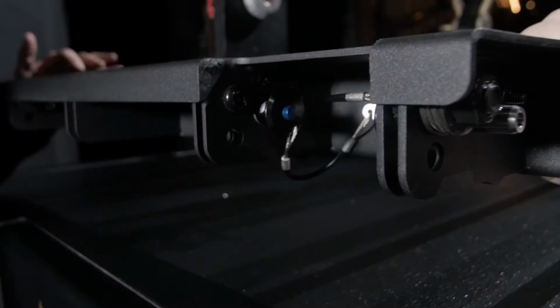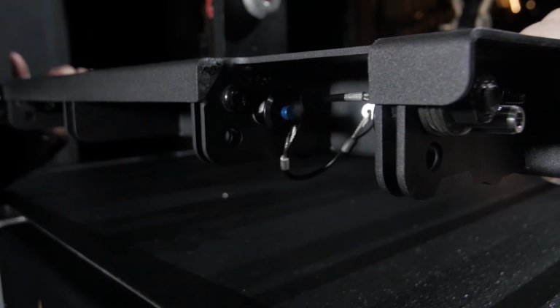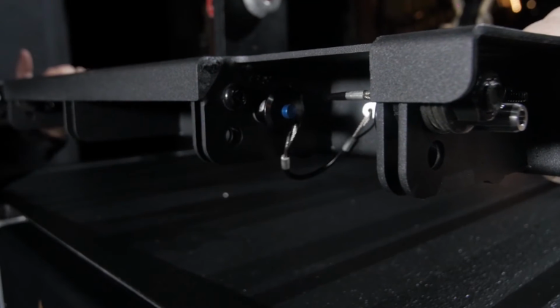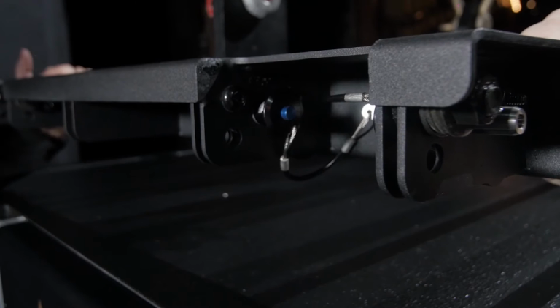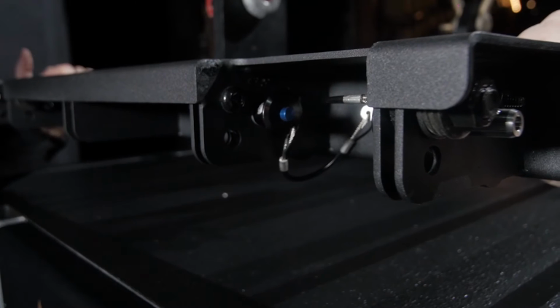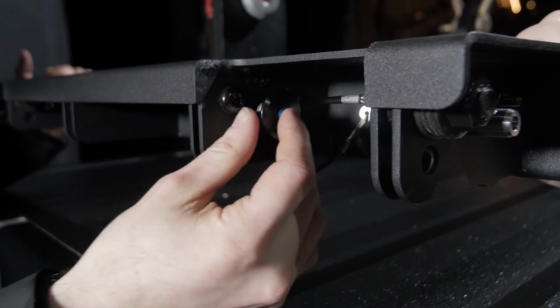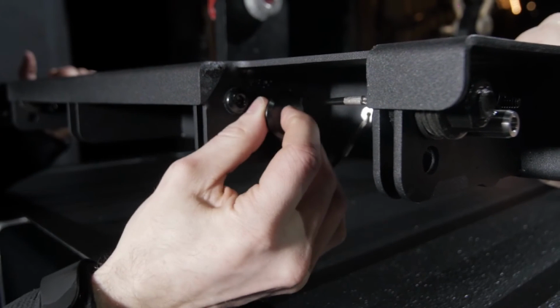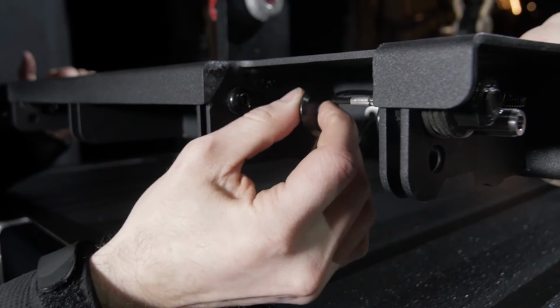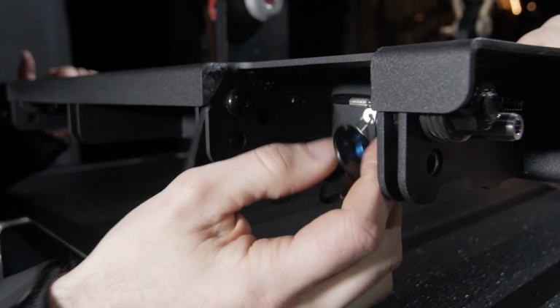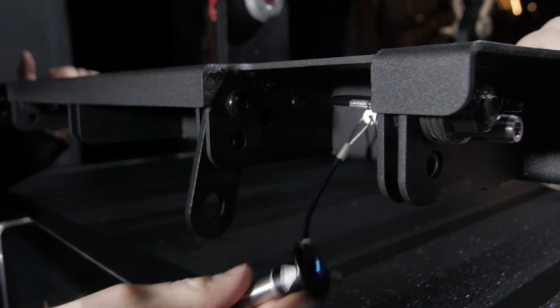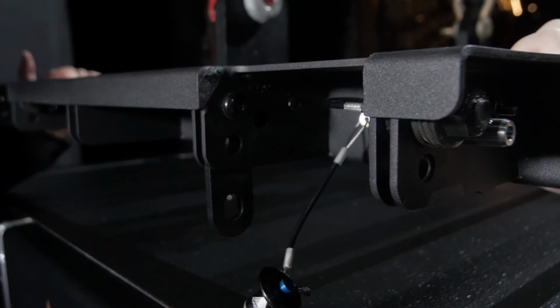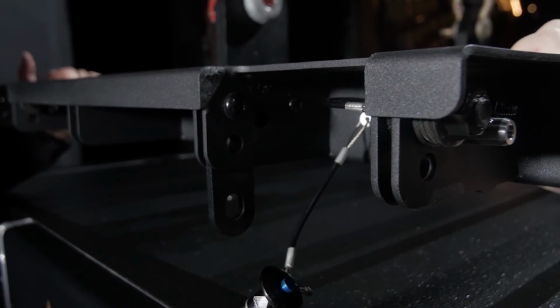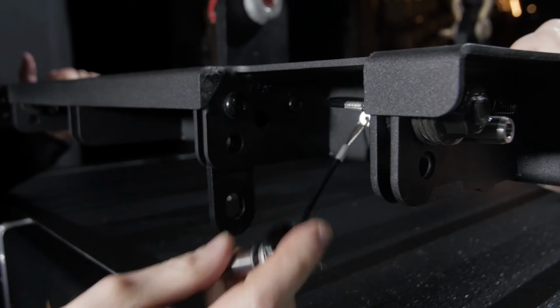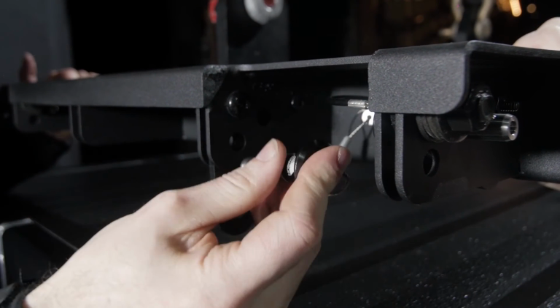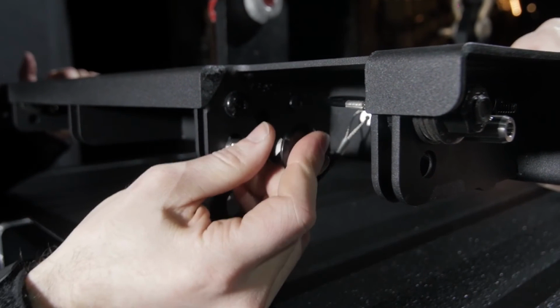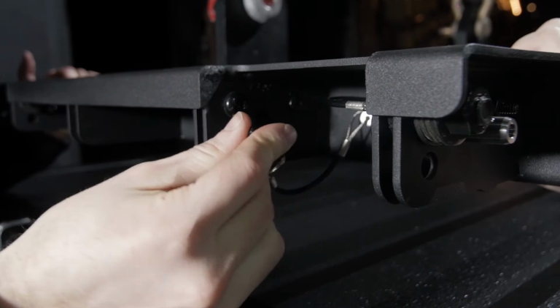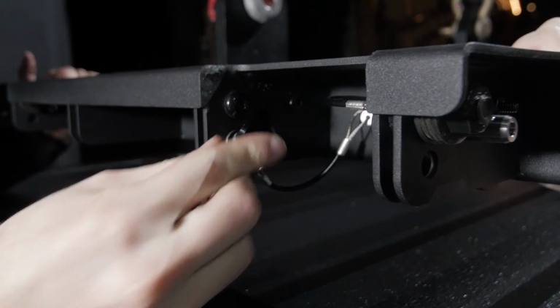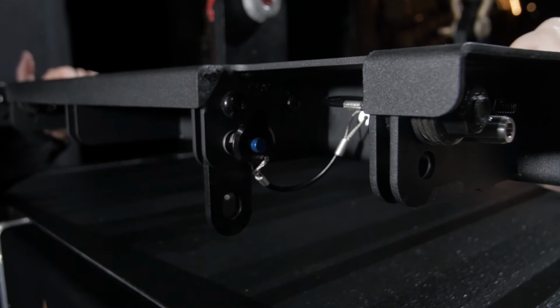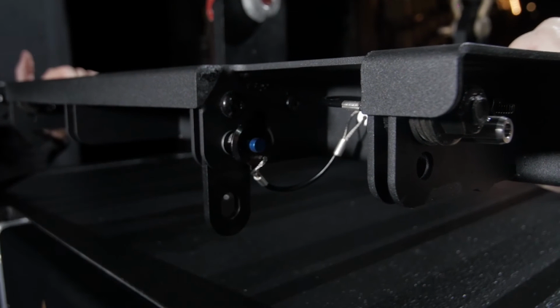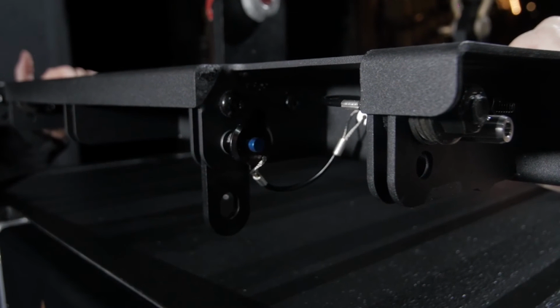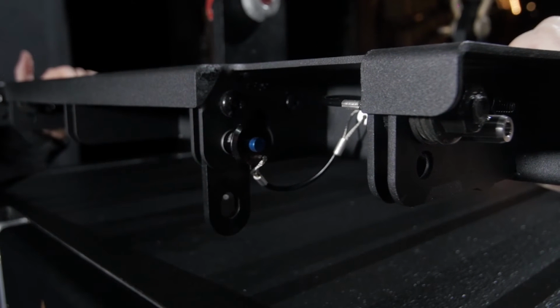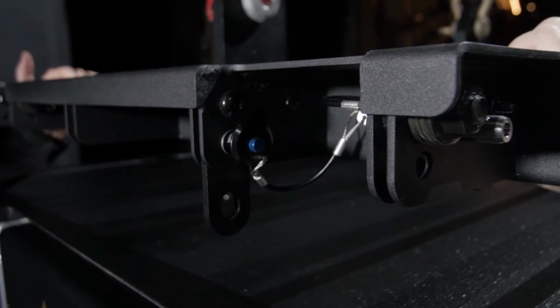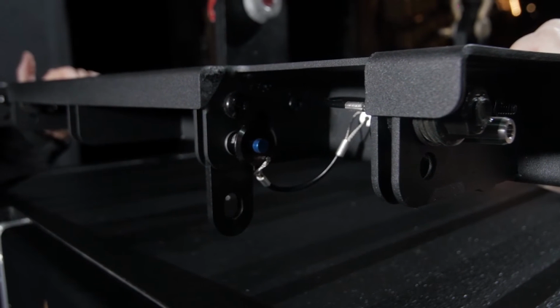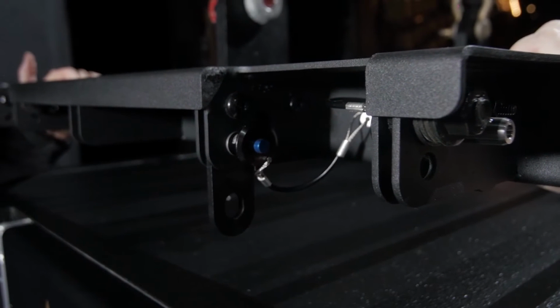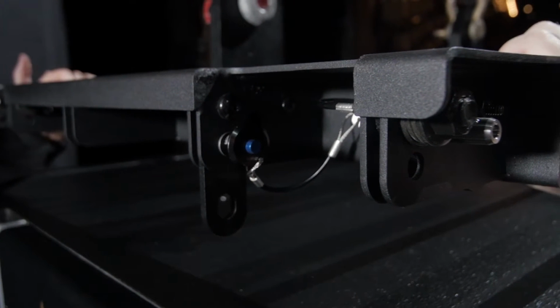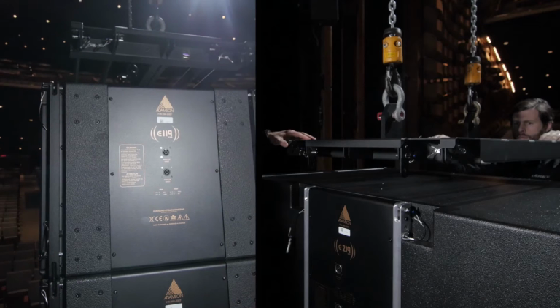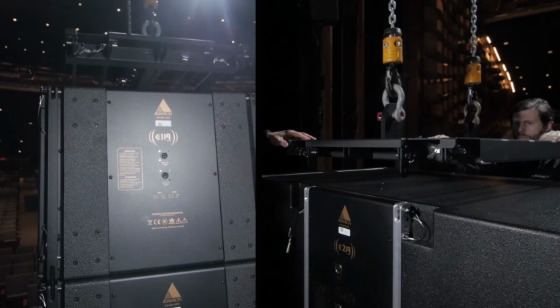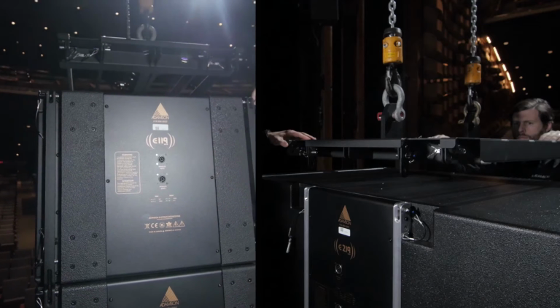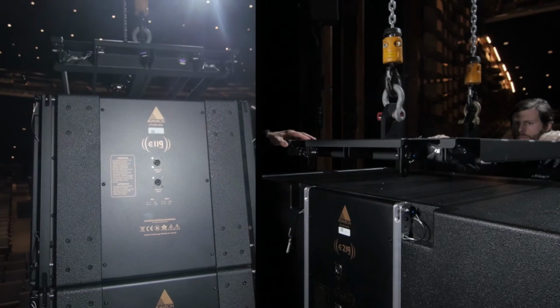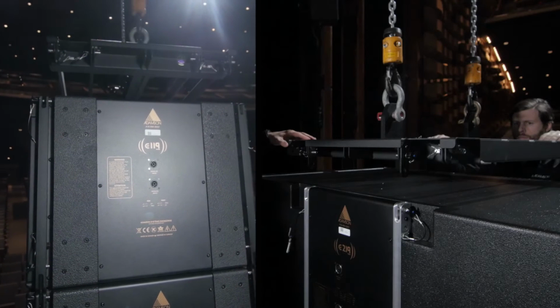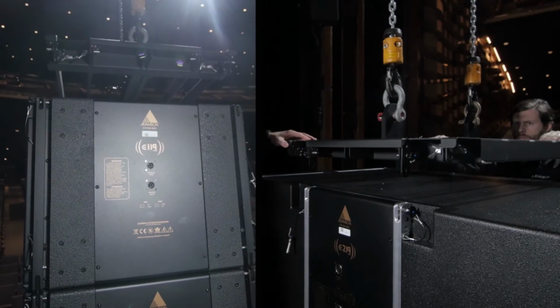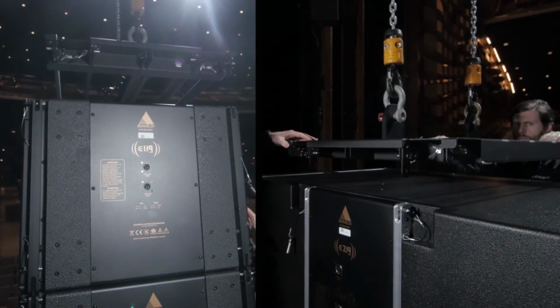To prepare the frame for lifting, remove the push pins at all four corners to allow the downlinks to drop from the channel of the frame. Use the push pin to re-secure the link in its downward position. Bring the frame just above the height of the sub you will be suspending.